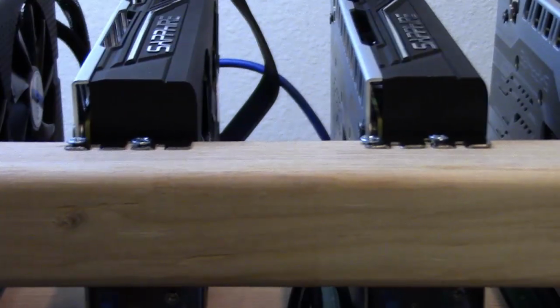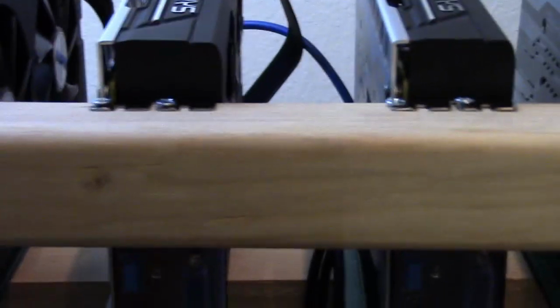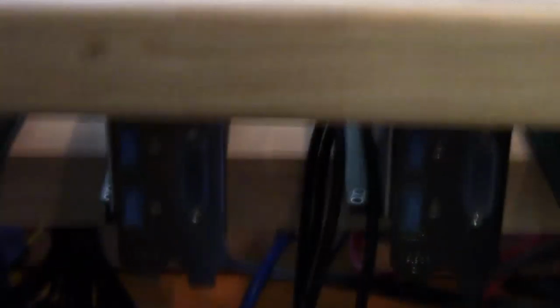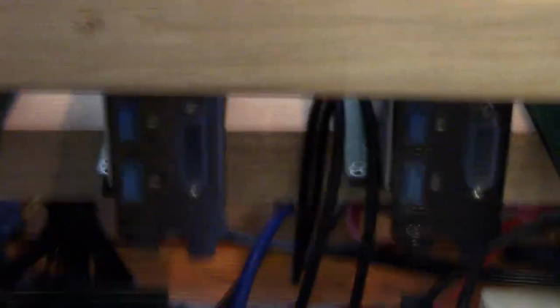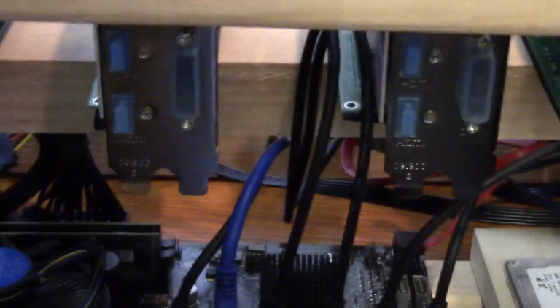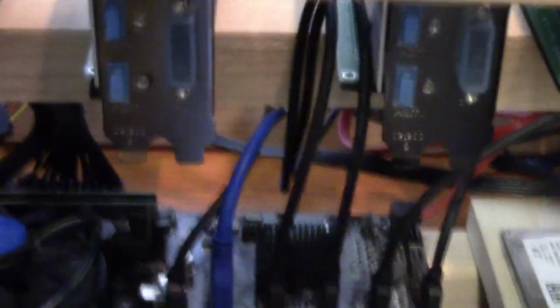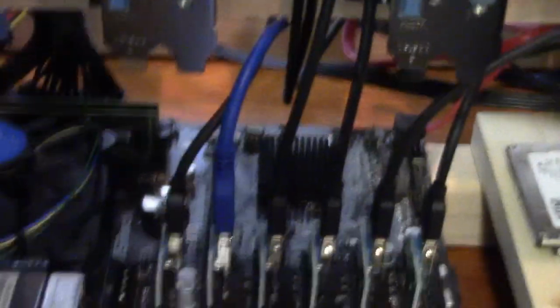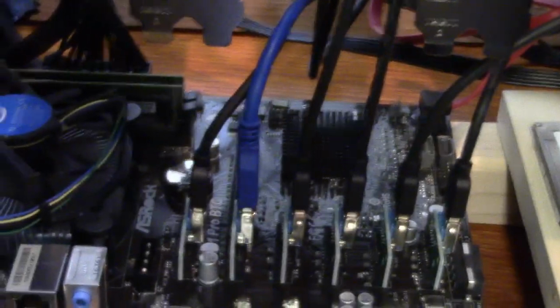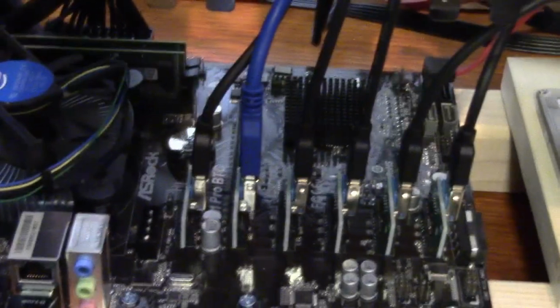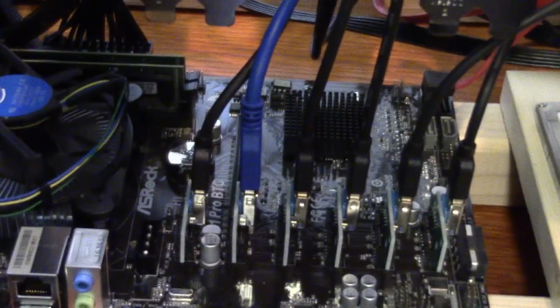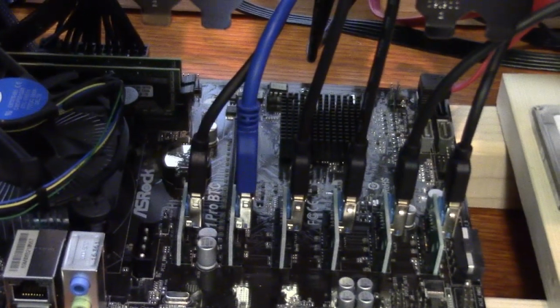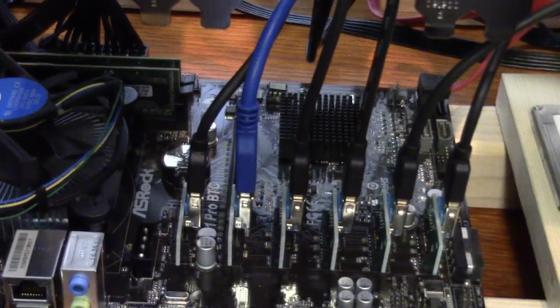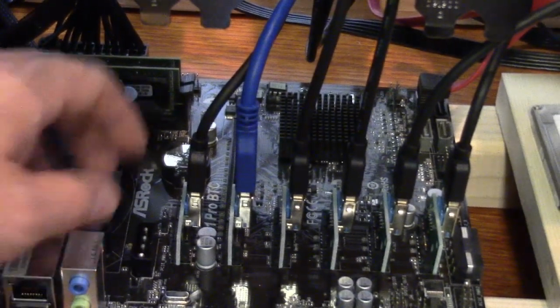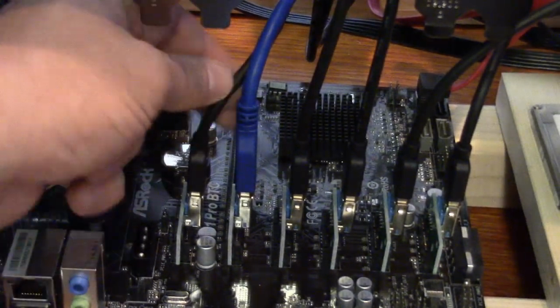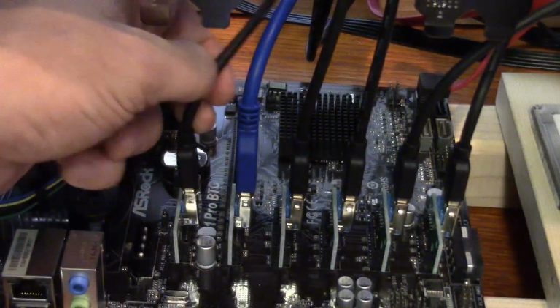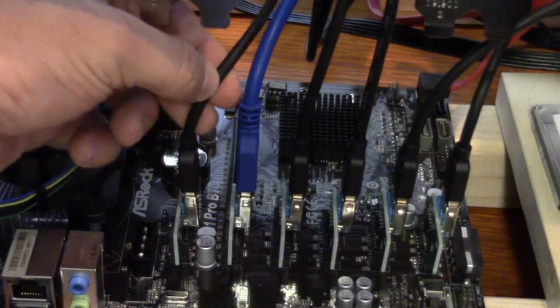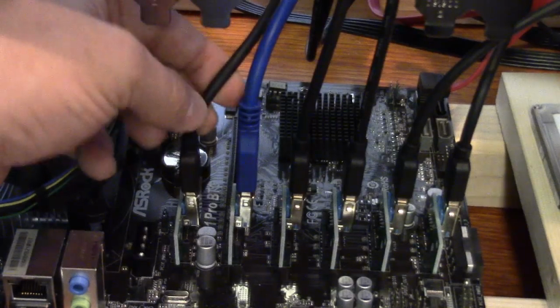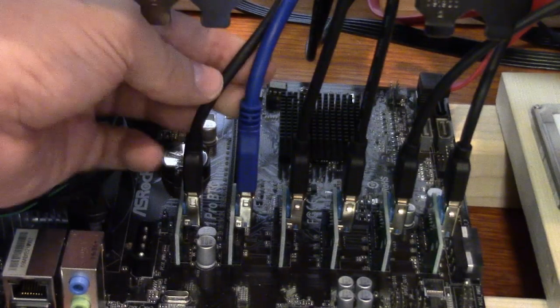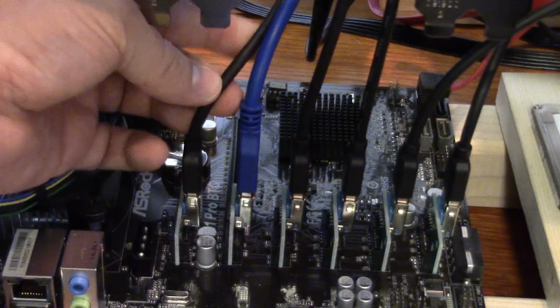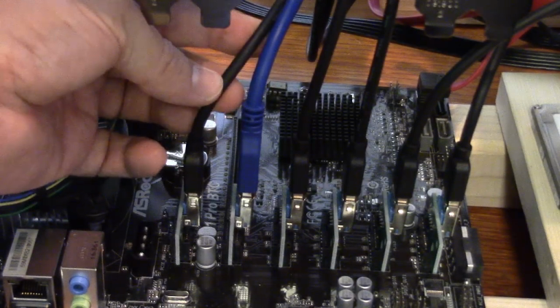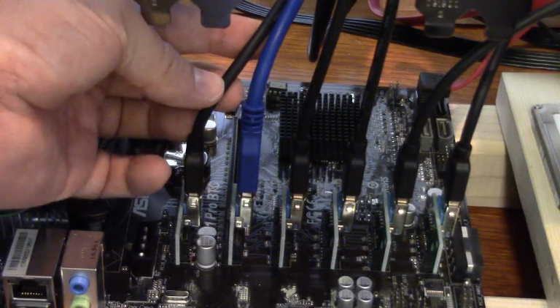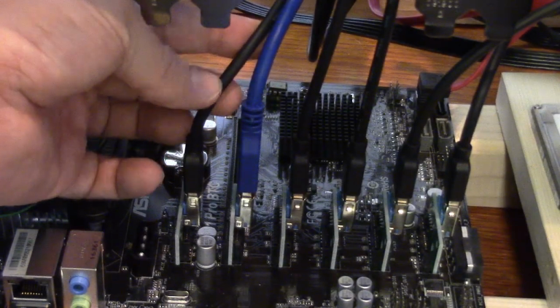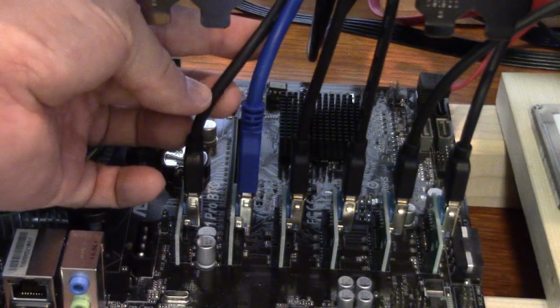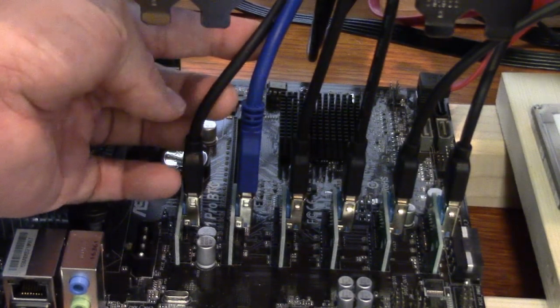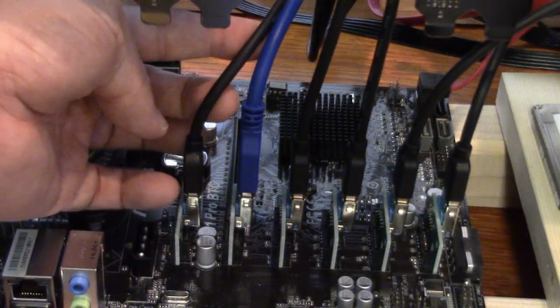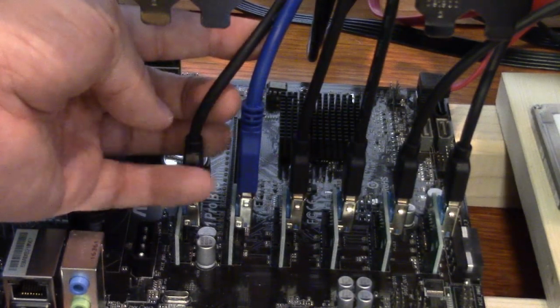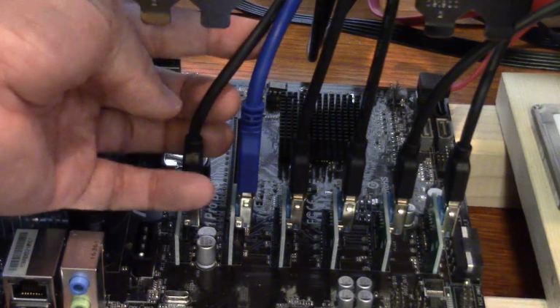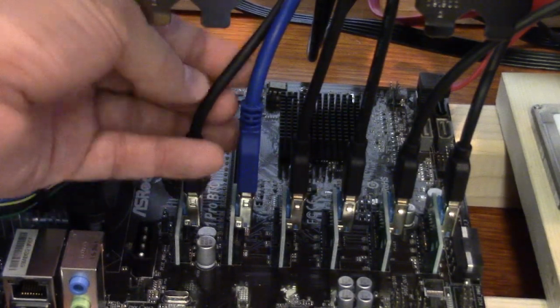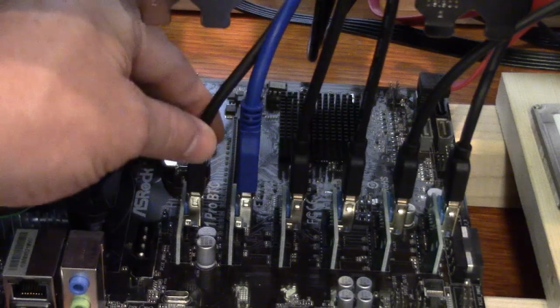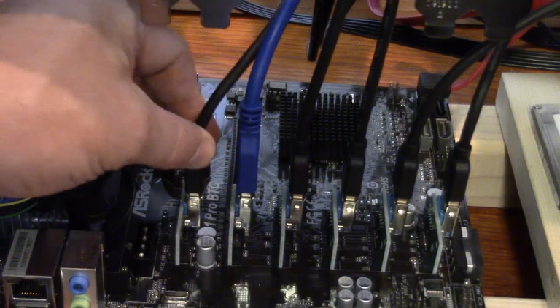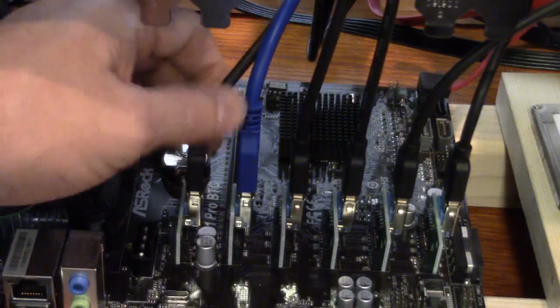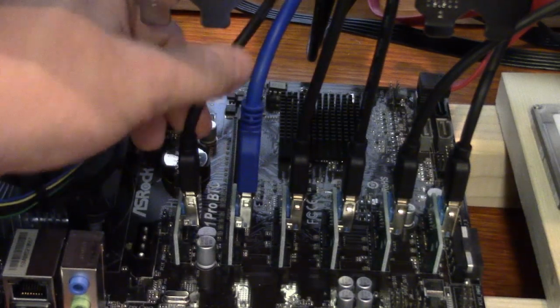I put a big fan in front of this to cool it off. You'll also notice this black cable — that's what comes with the mining rig, this black USB cable.